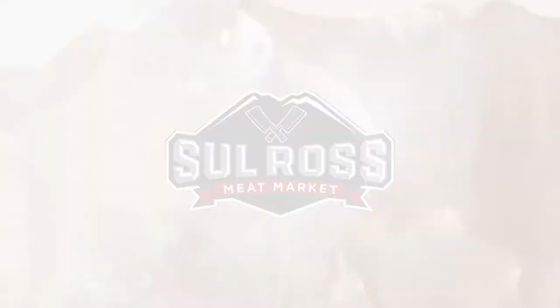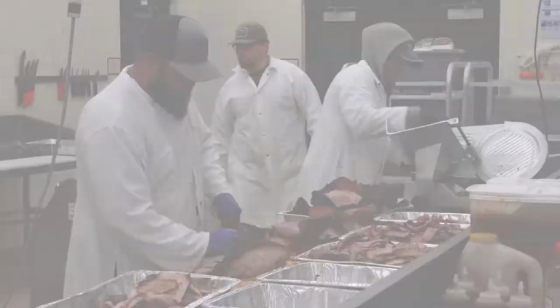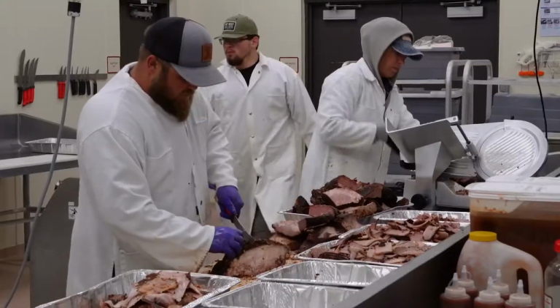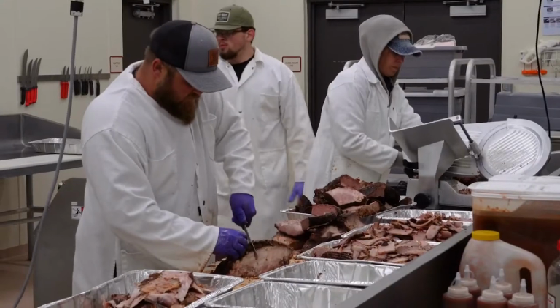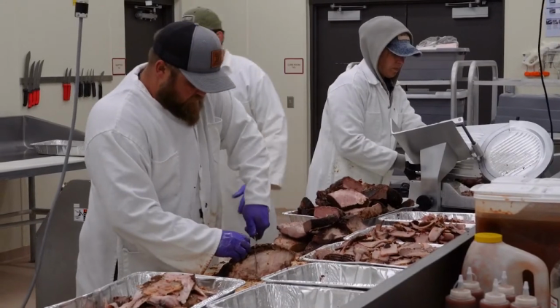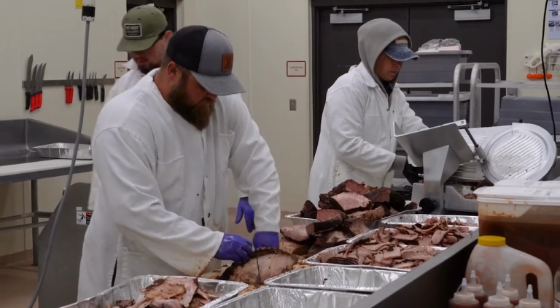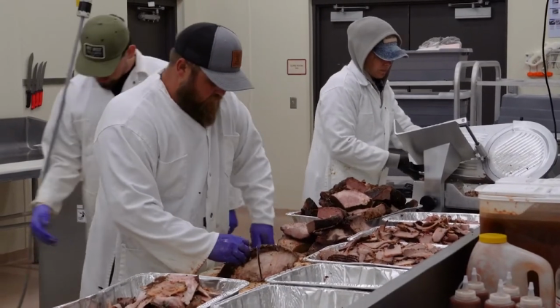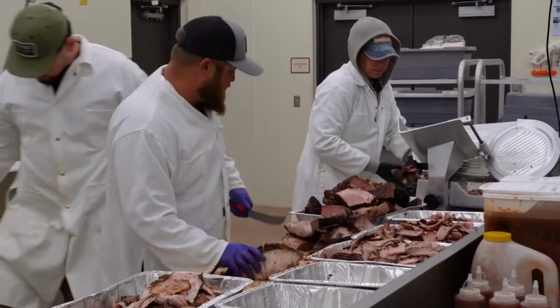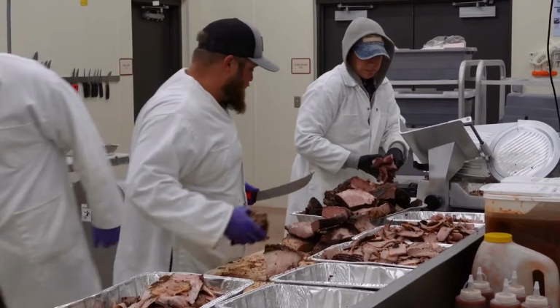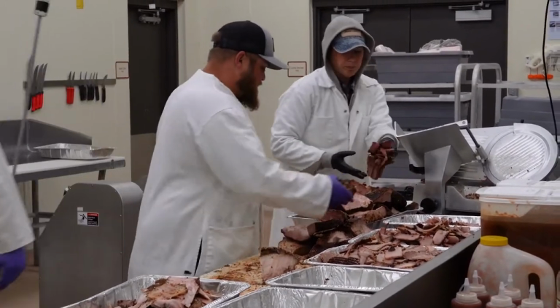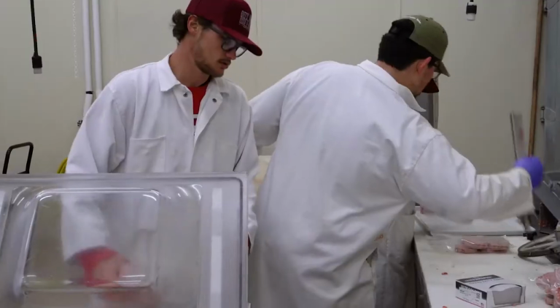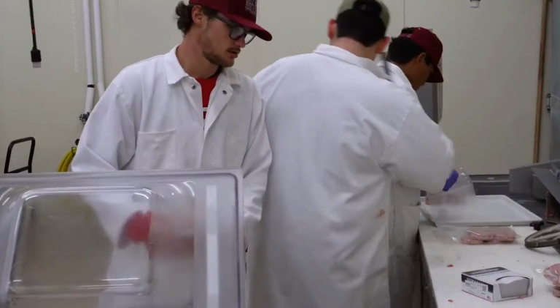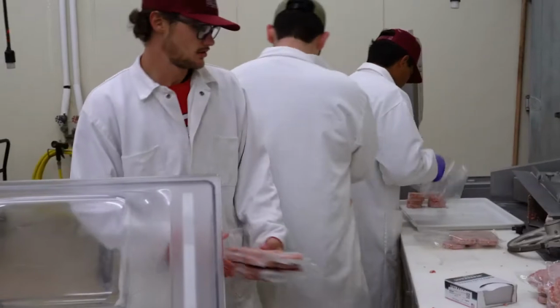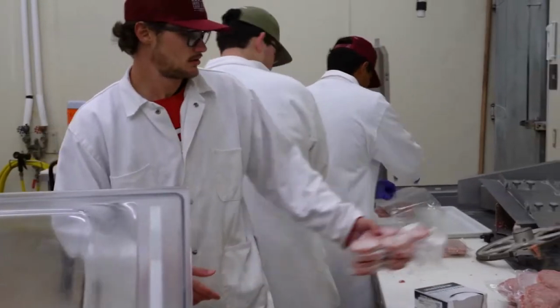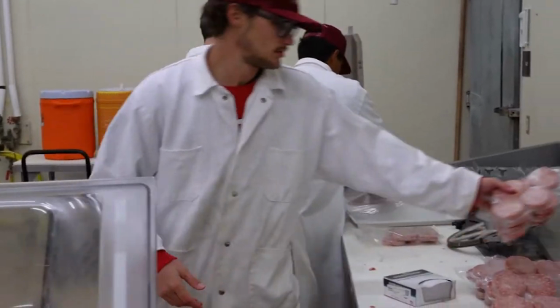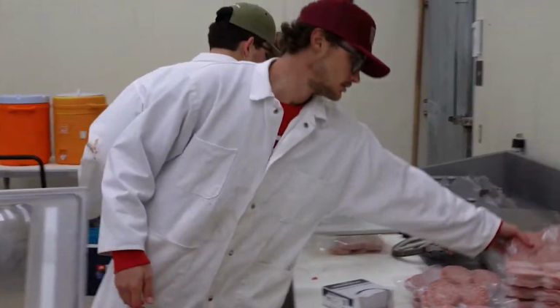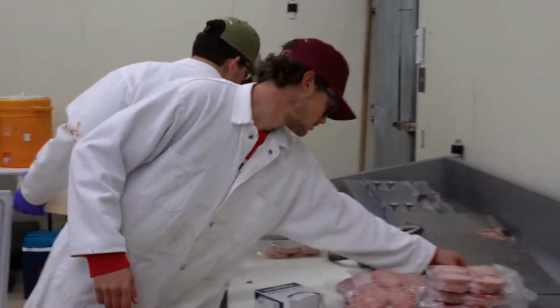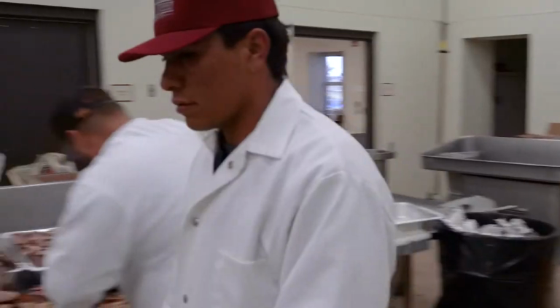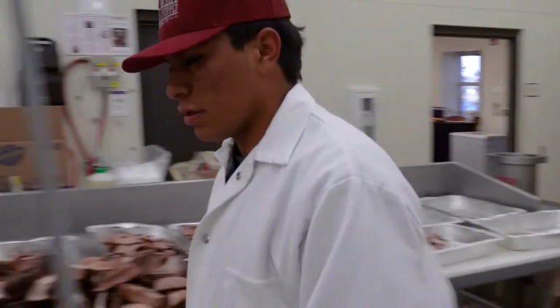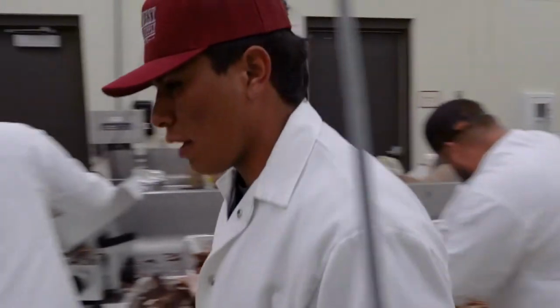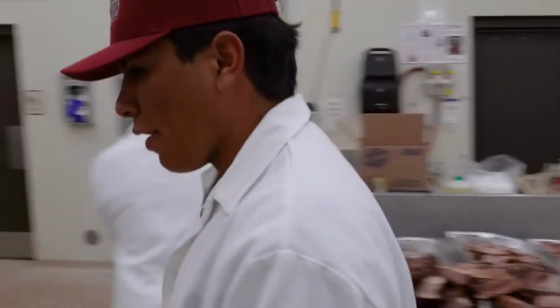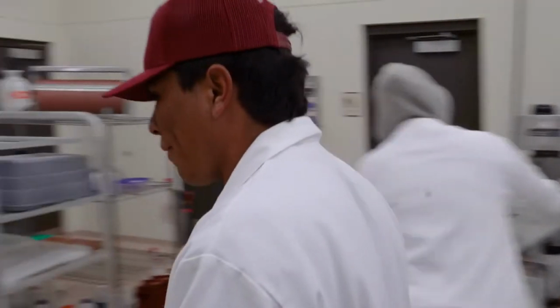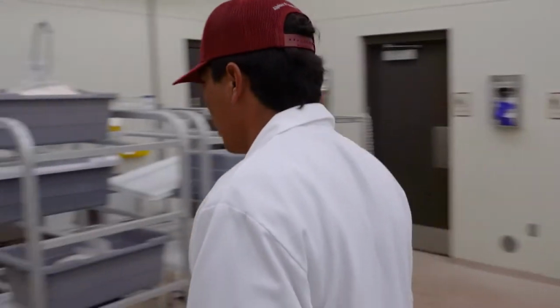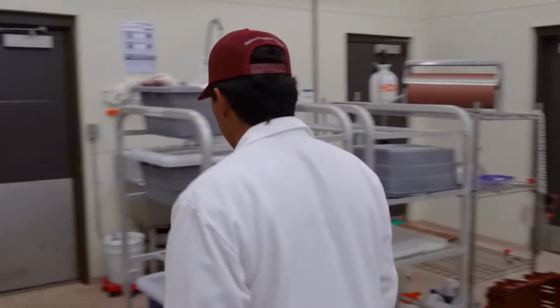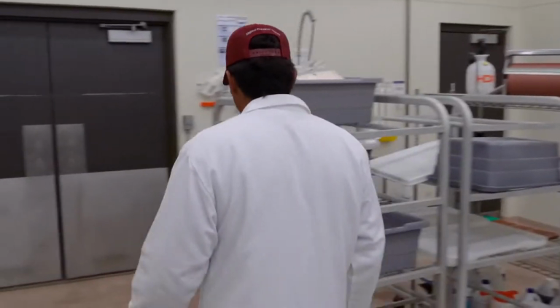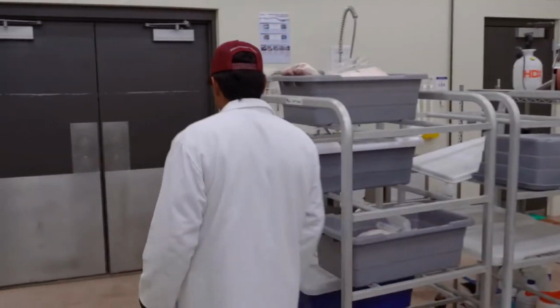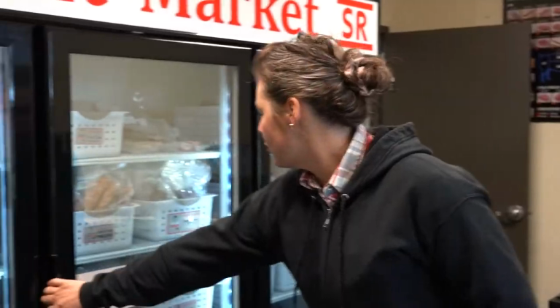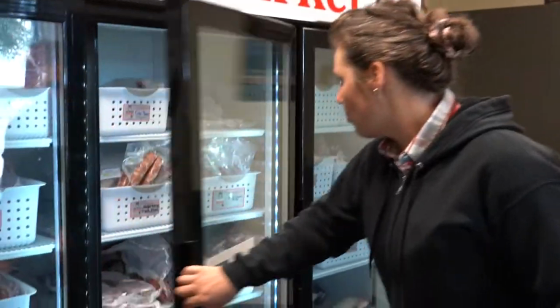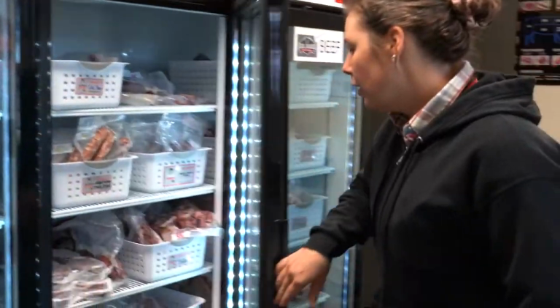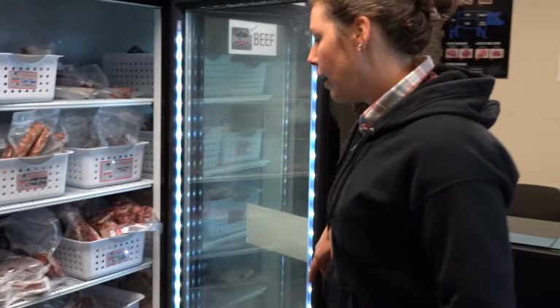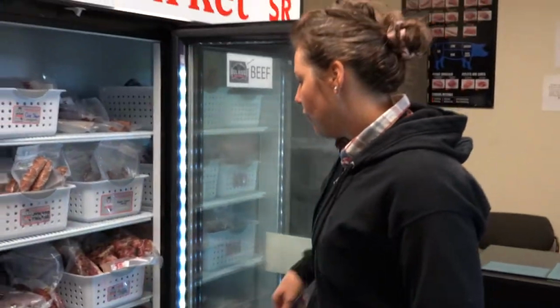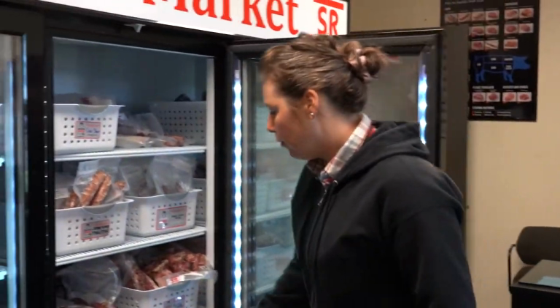The Sul Ross Meat Market is set up as a learning space for students. They are able to come in and be hands-on all the way through harvest and then into the retail end of it.